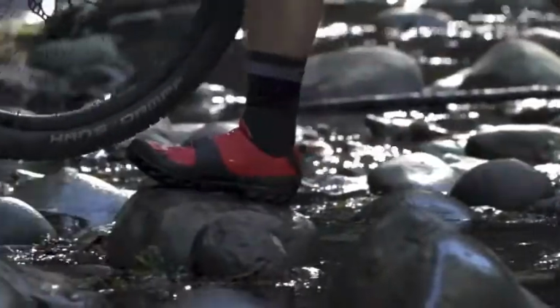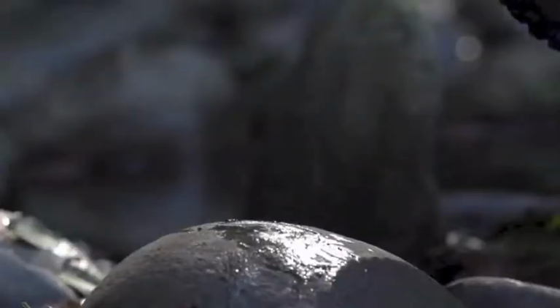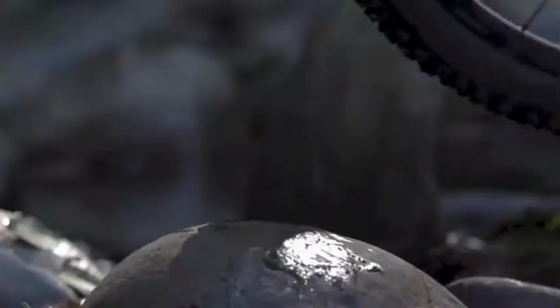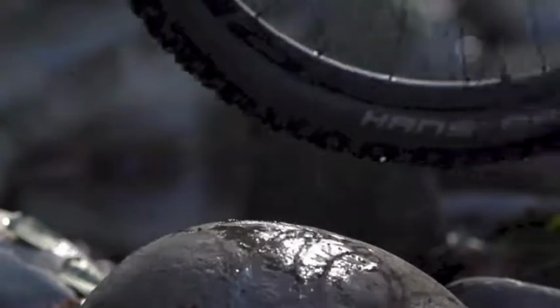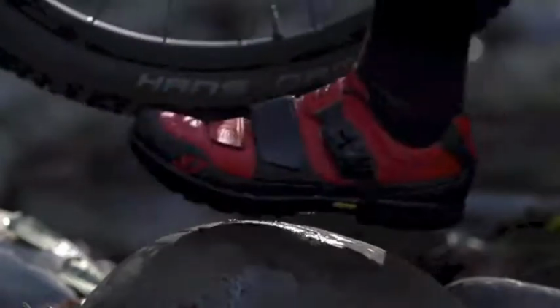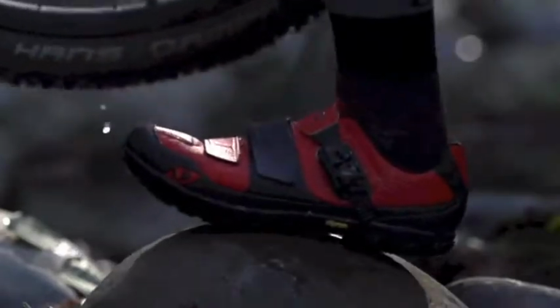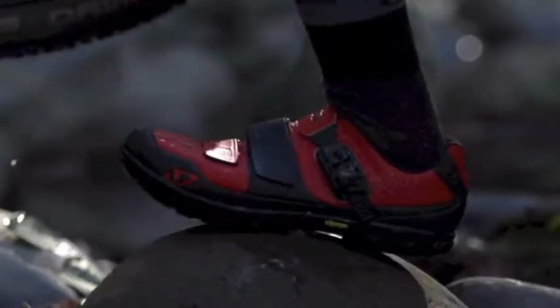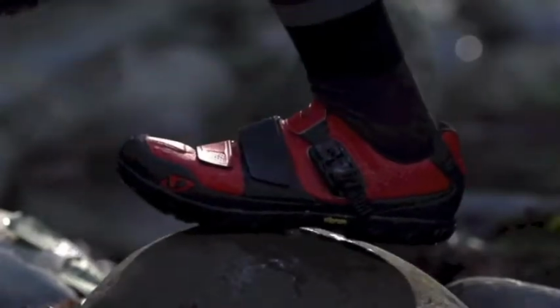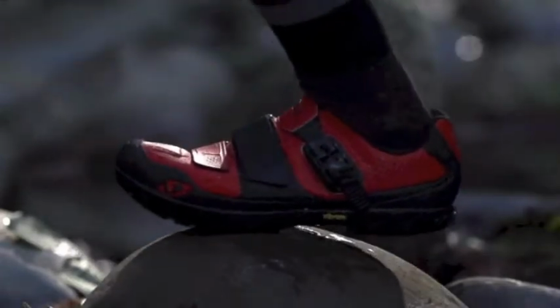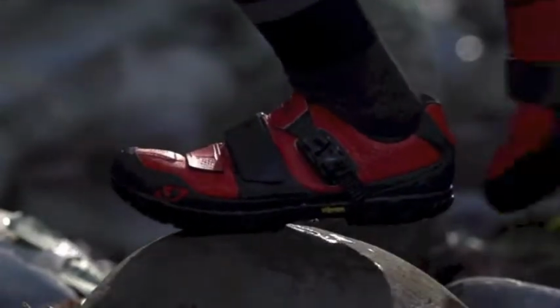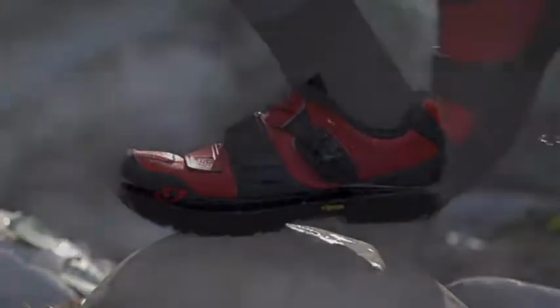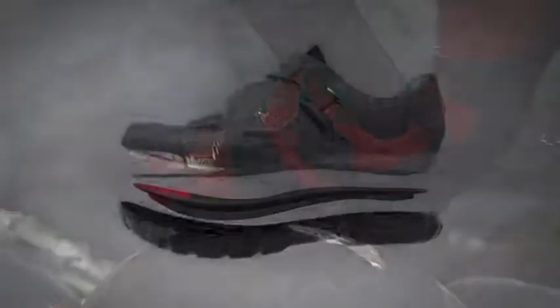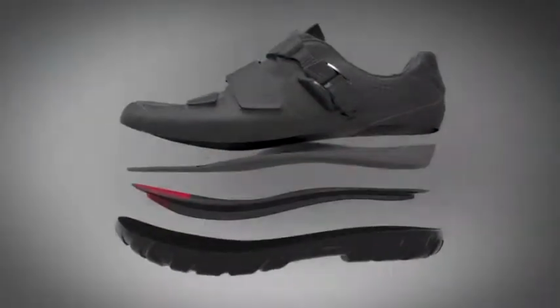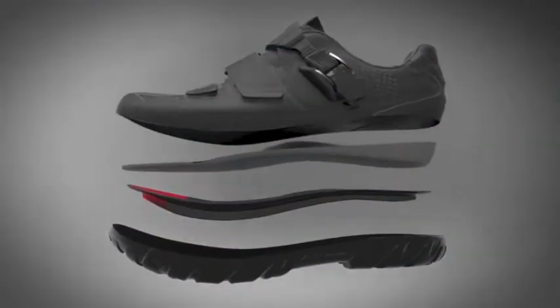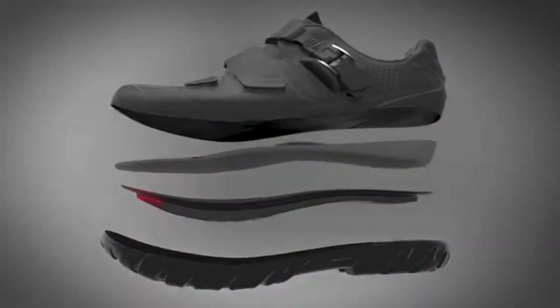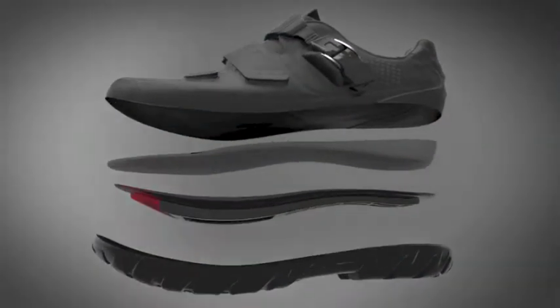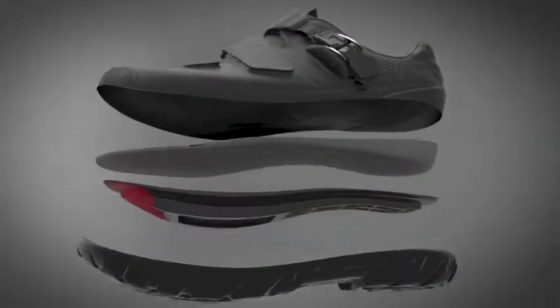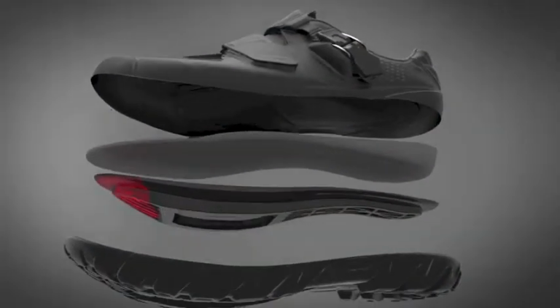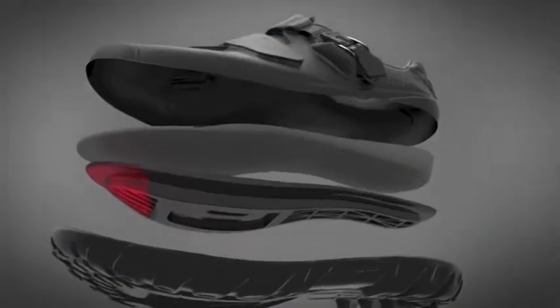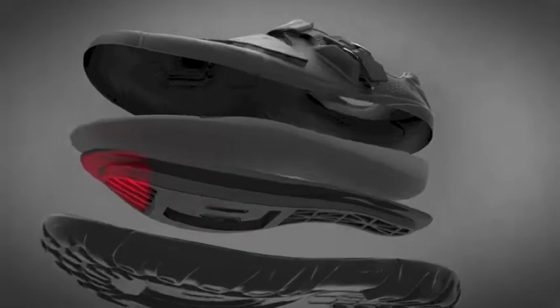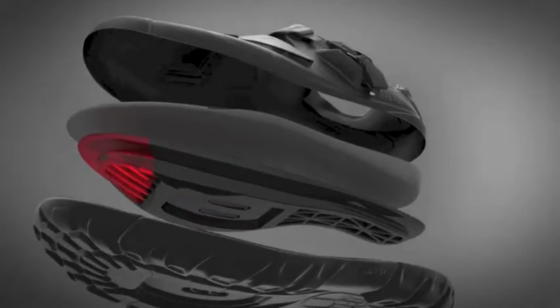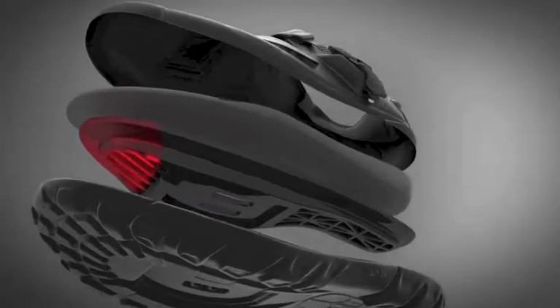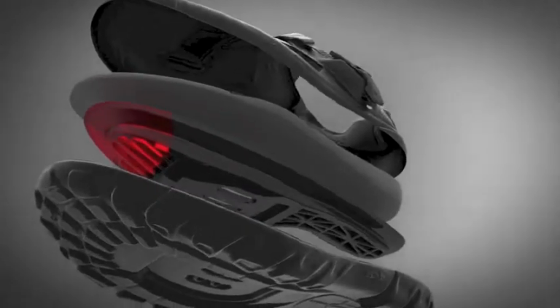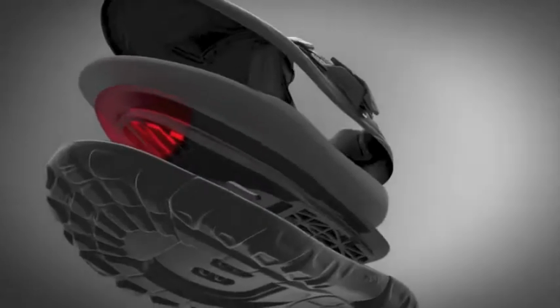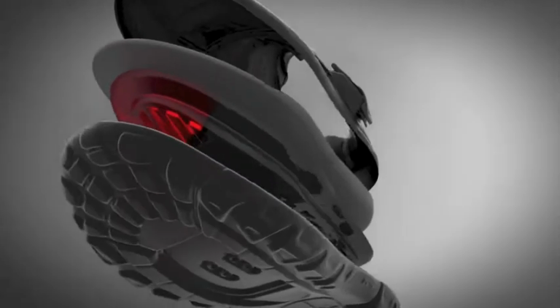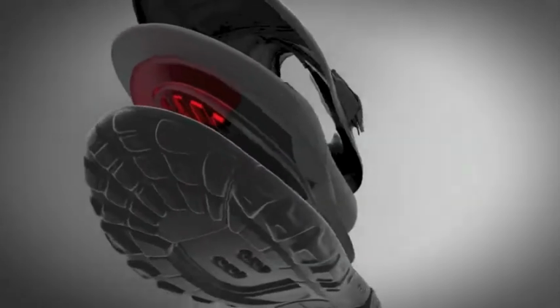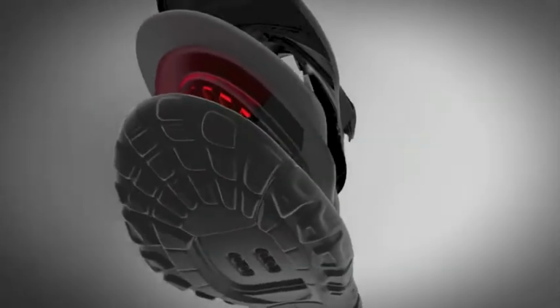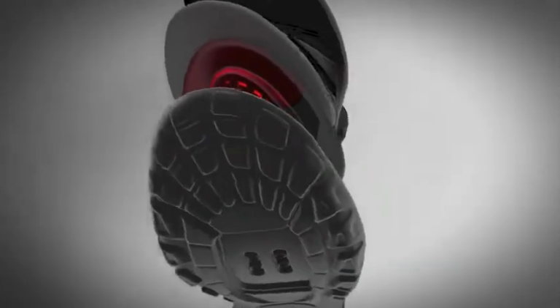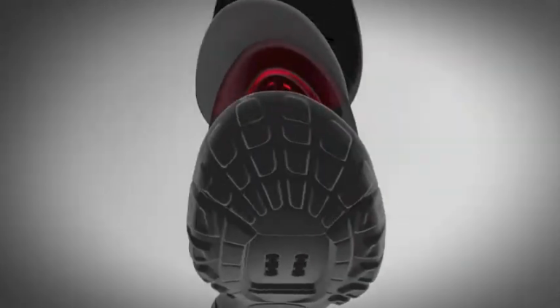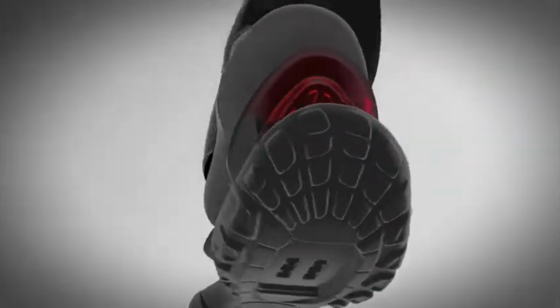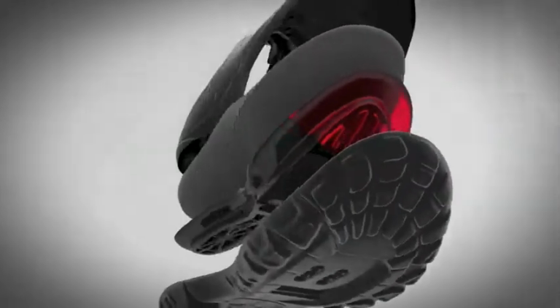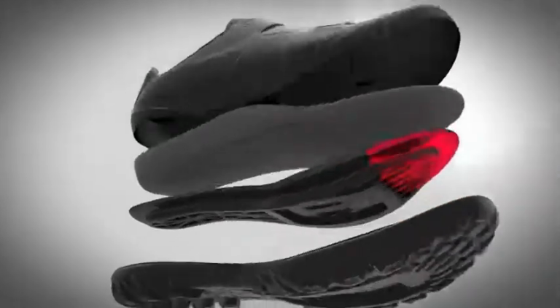It was no easy task combining powerful pedaling with confident hiking. We started with a dual-injected nylon shank that balances a rigid pedaling platform with a flexible forefoot.